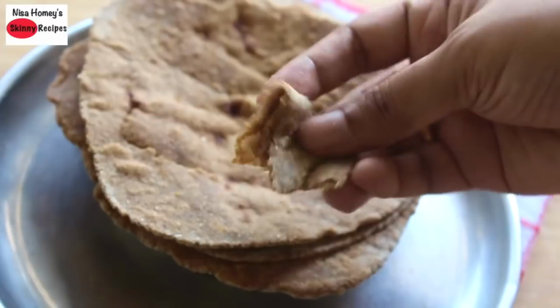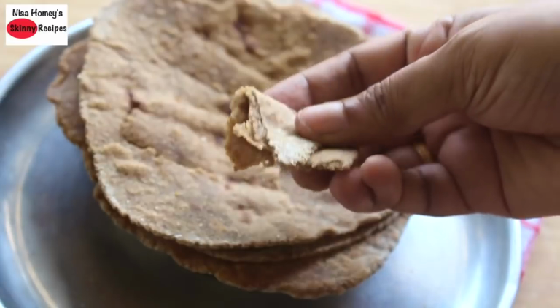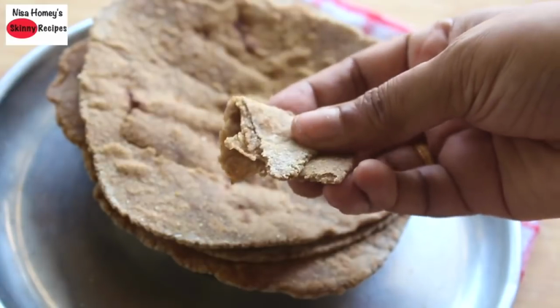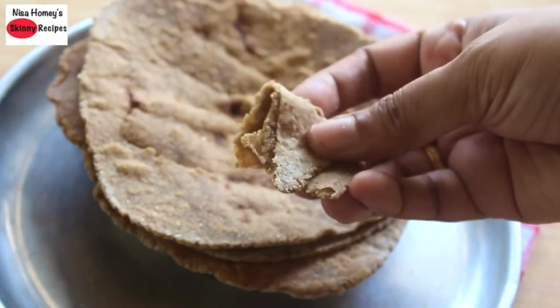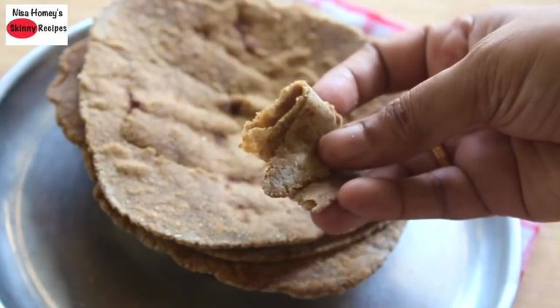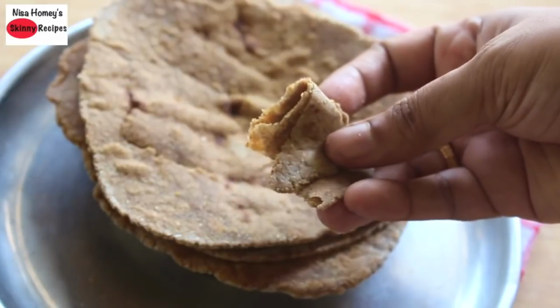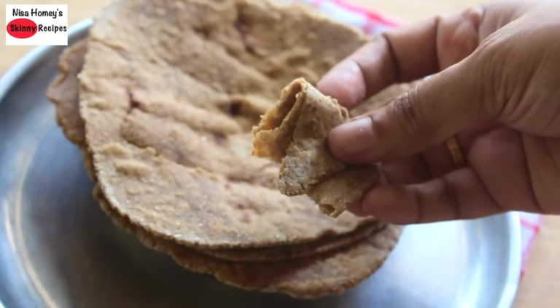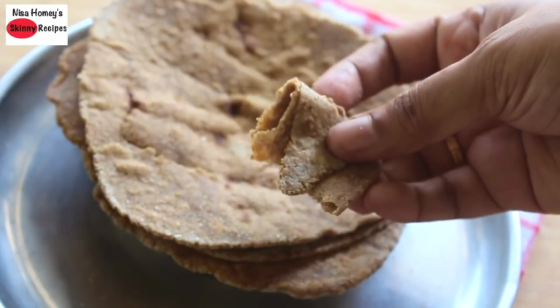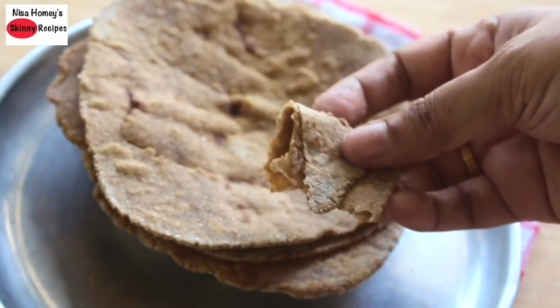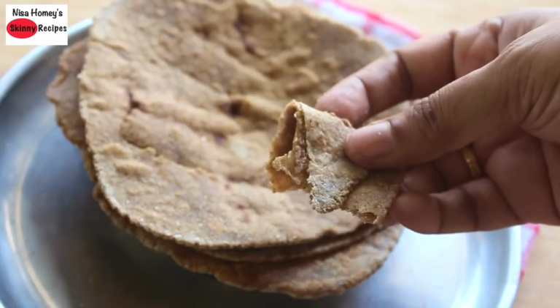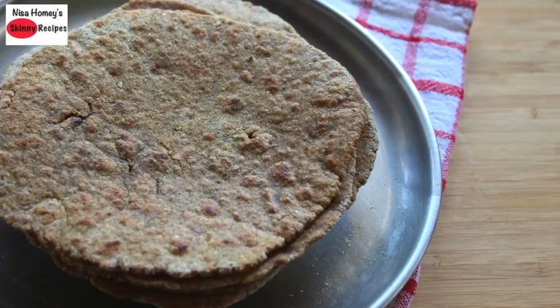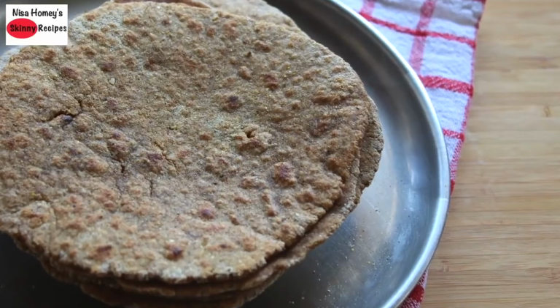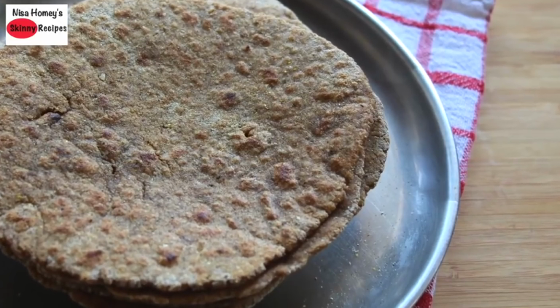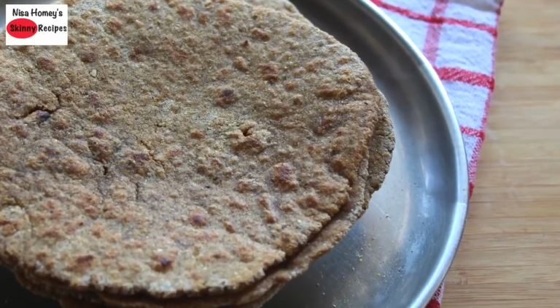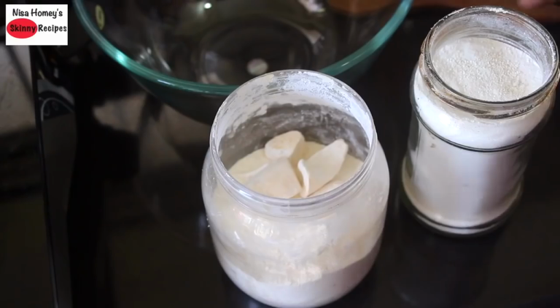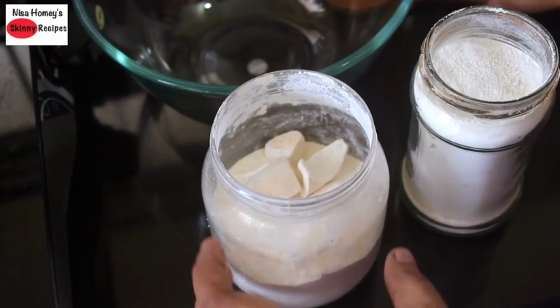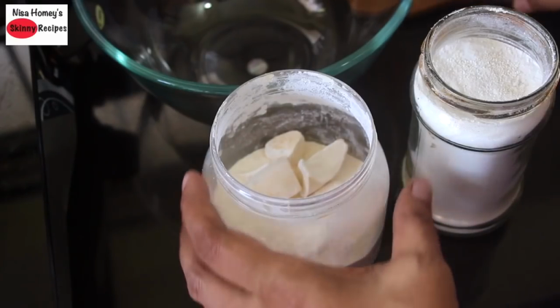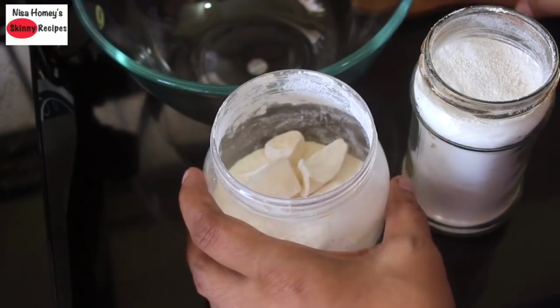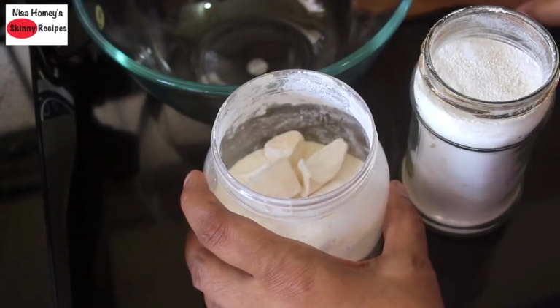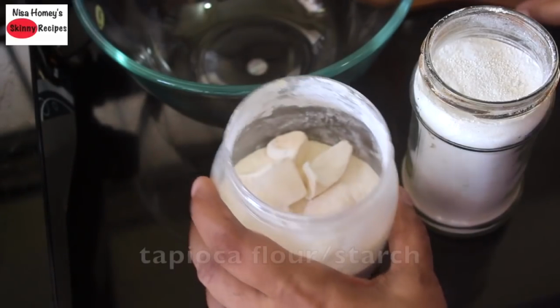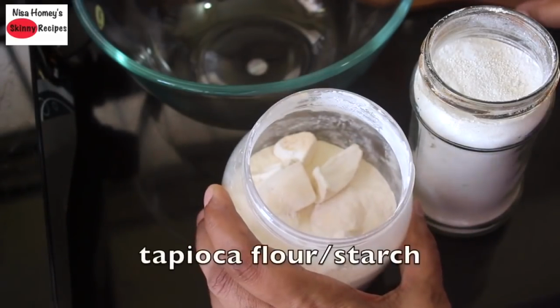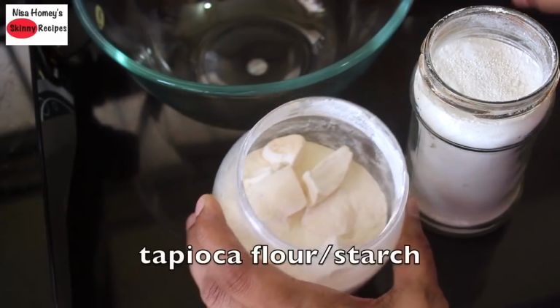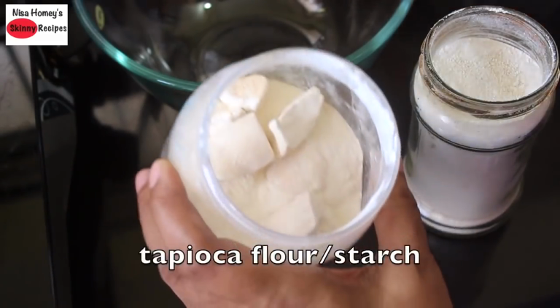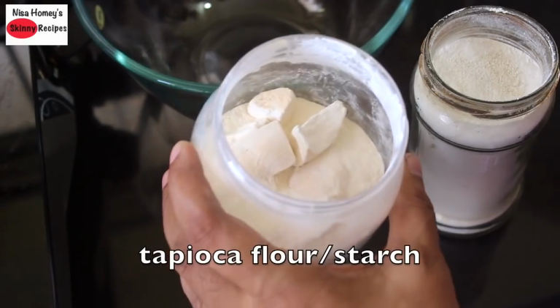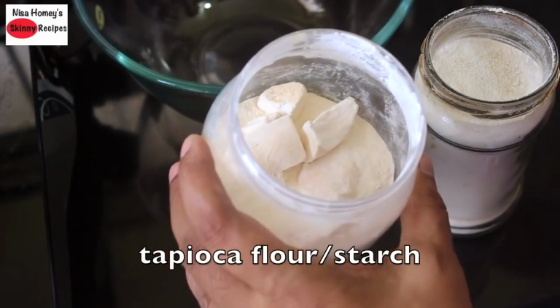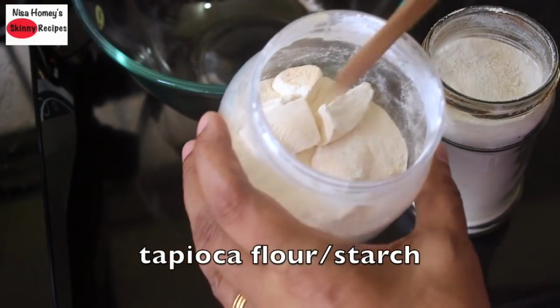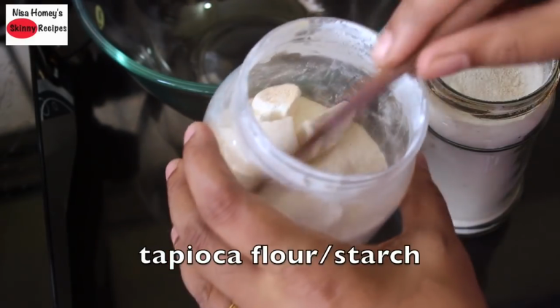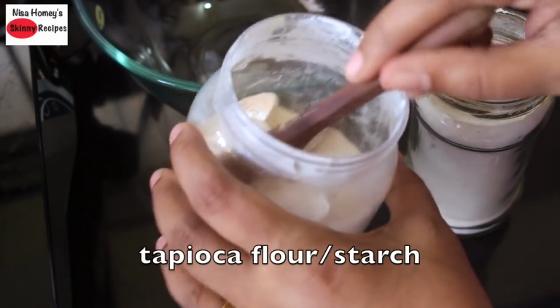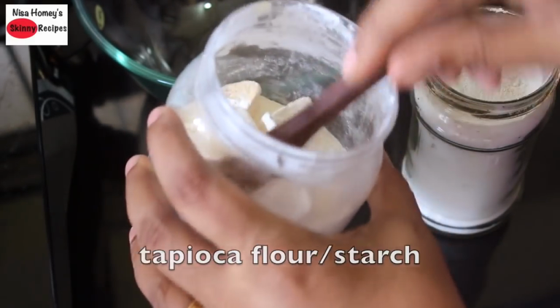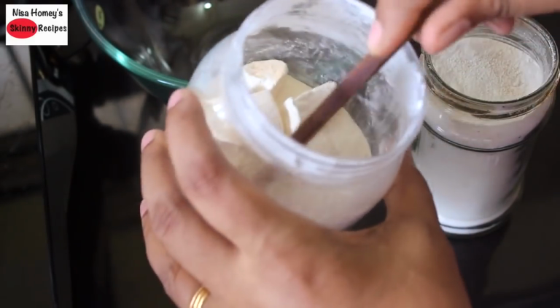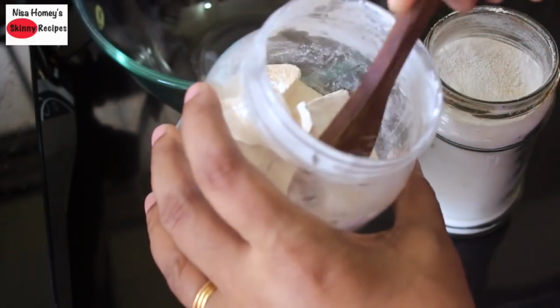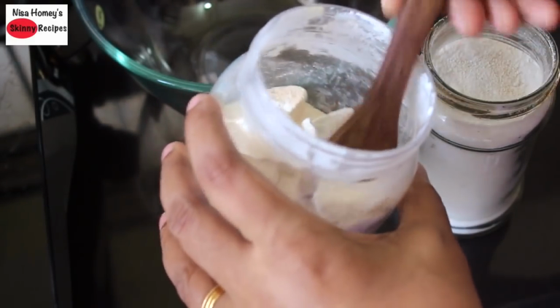Since this is a gluten-free roti, you need to add extra starch to help it bind. So for that I'm using tapioca flour, also known as tapioca starch, and in Malayalam it is known as kappapodi.